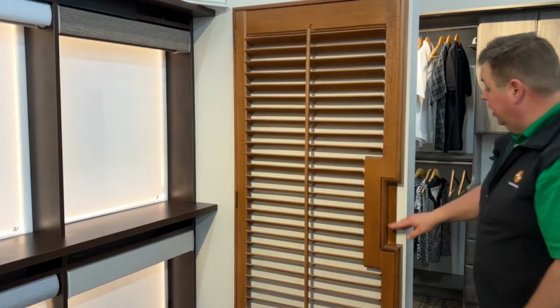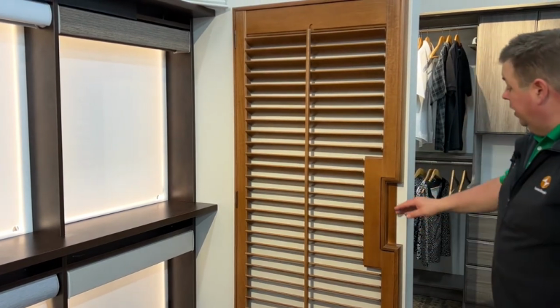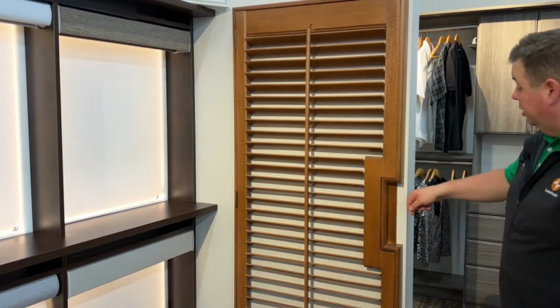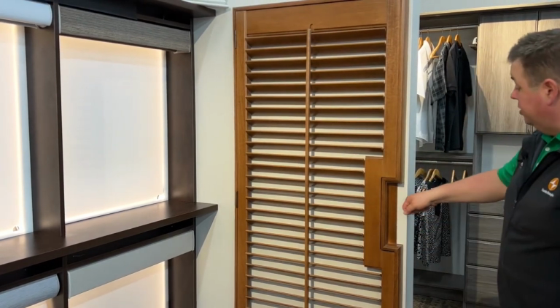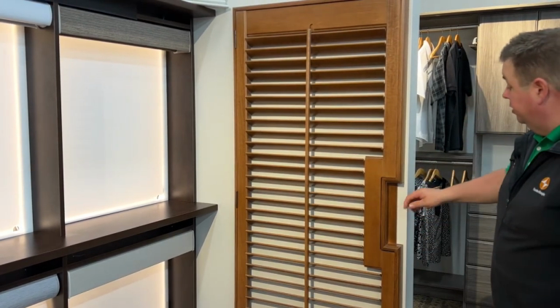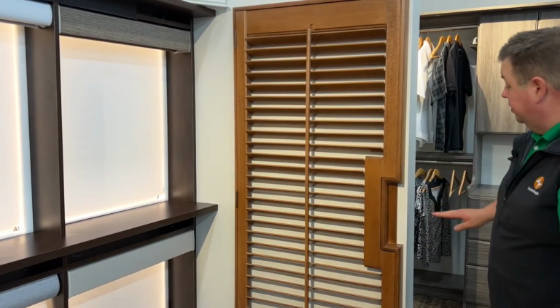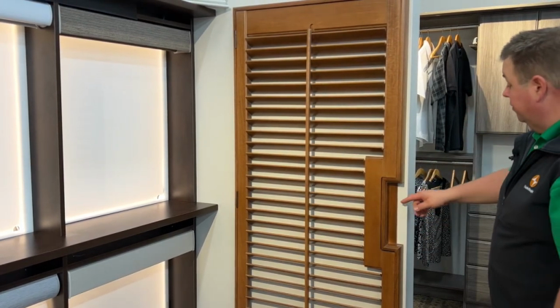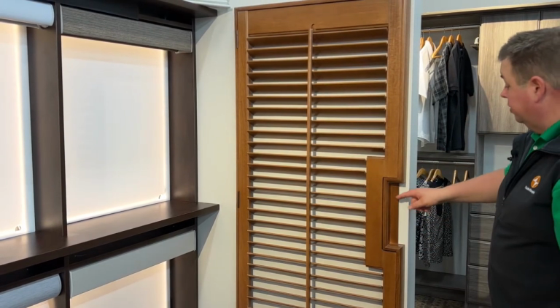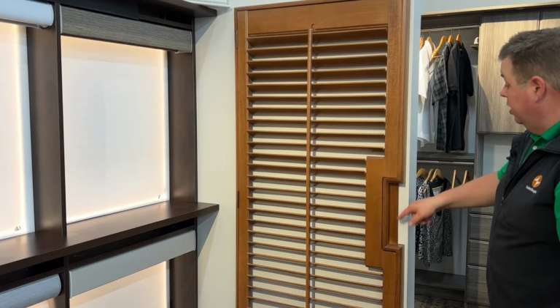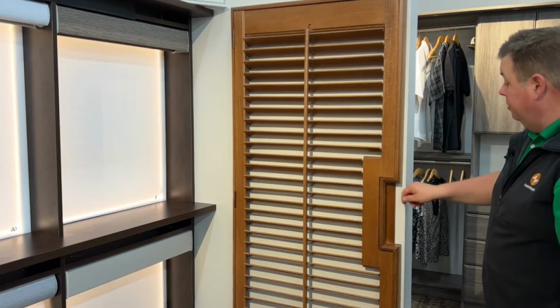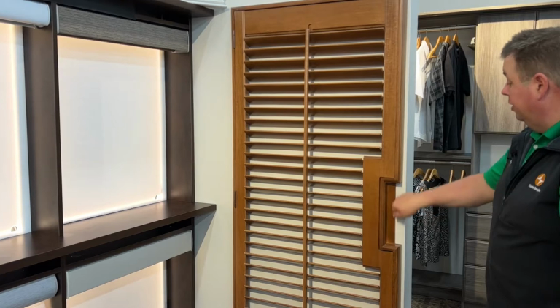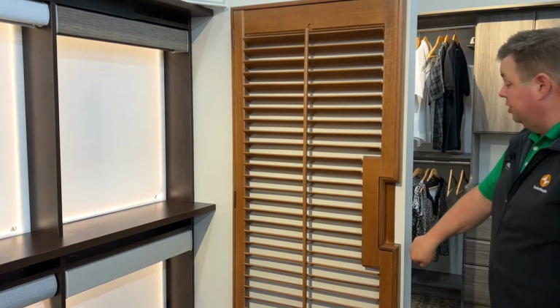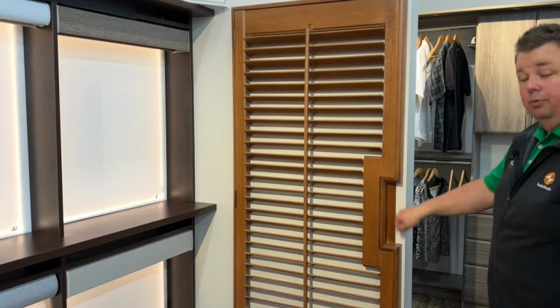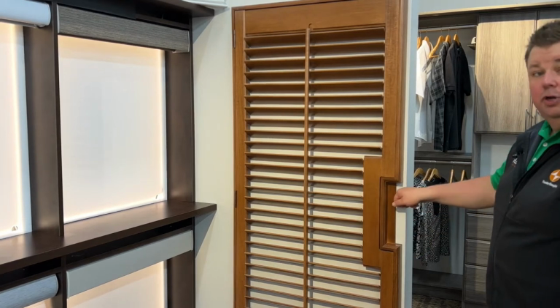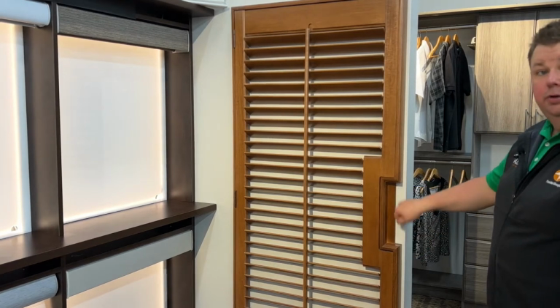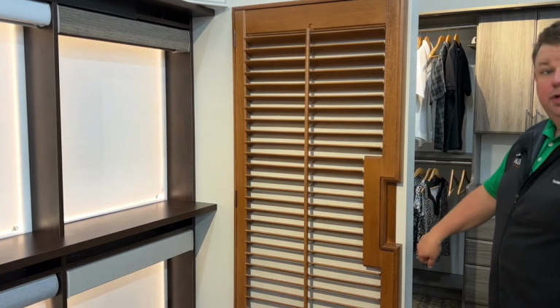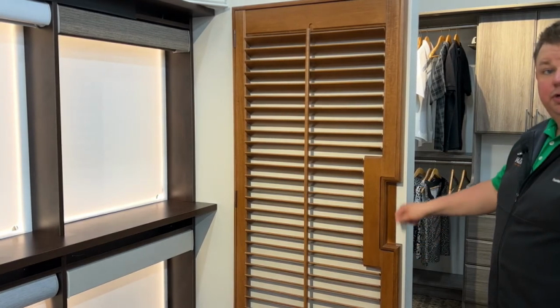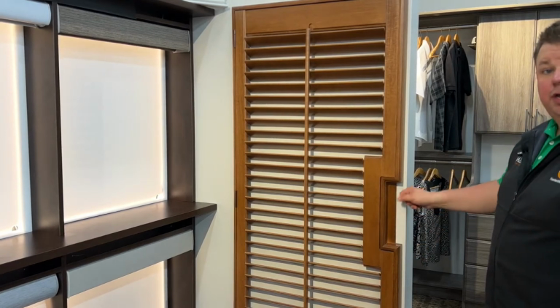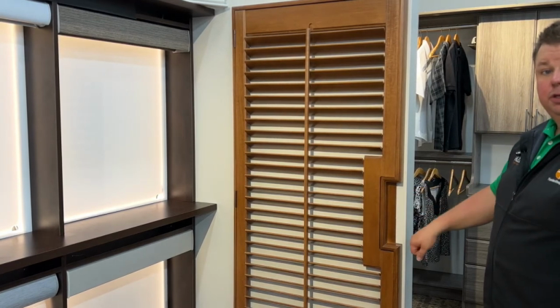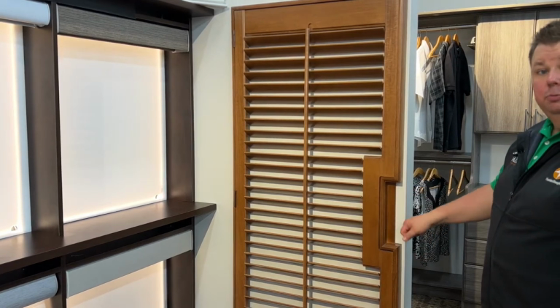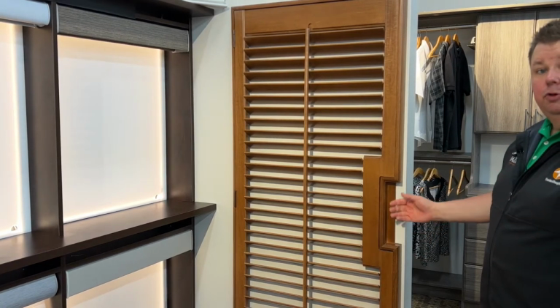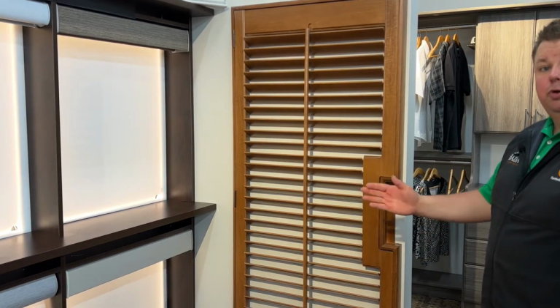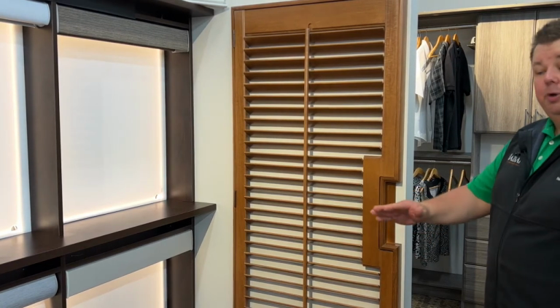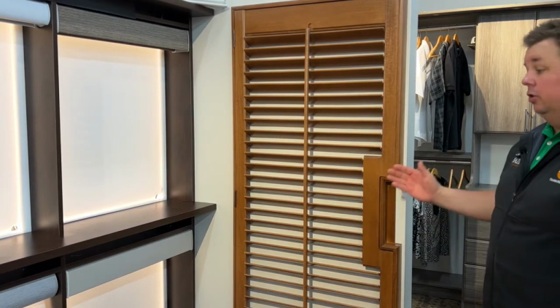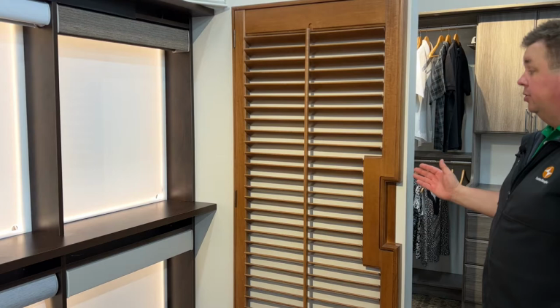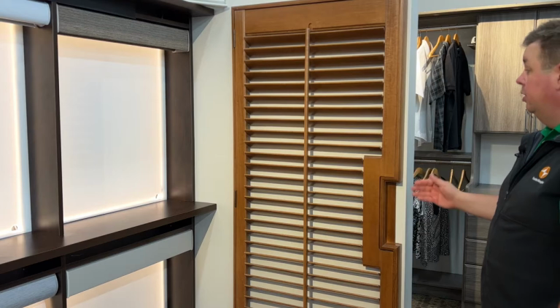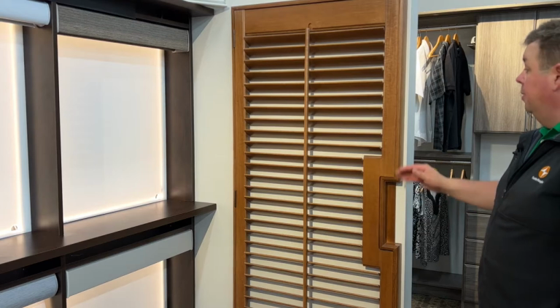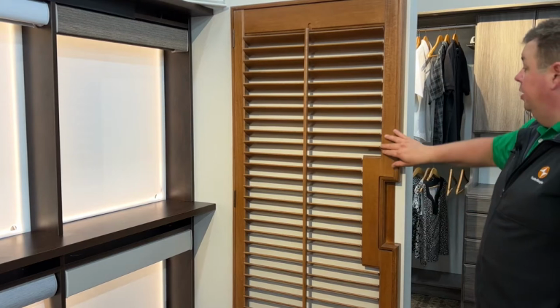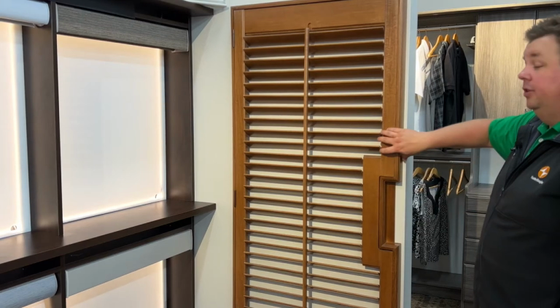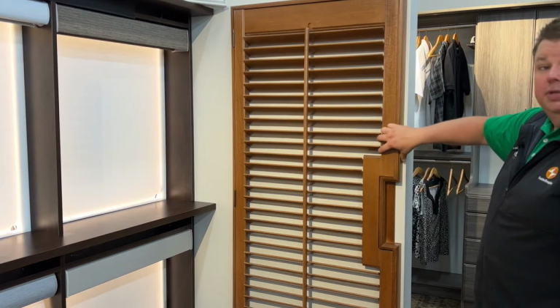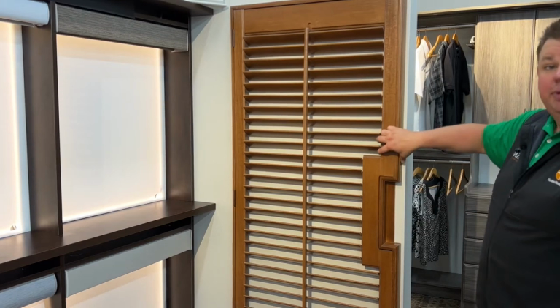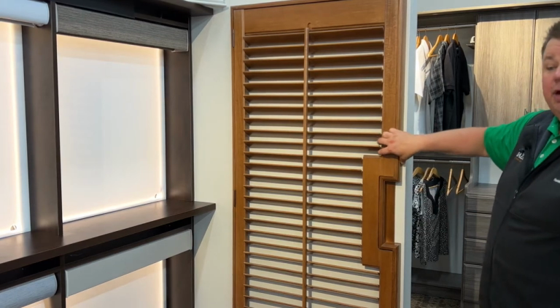You can imagine here, if this is on a French door, there'd be a handle, so you have room for a cutout, so your handle will still be able to move. You'll be able to open and close the door, but this will never bang around.